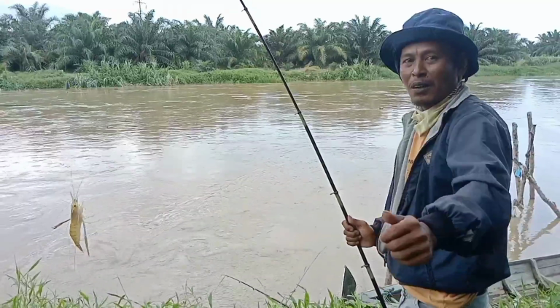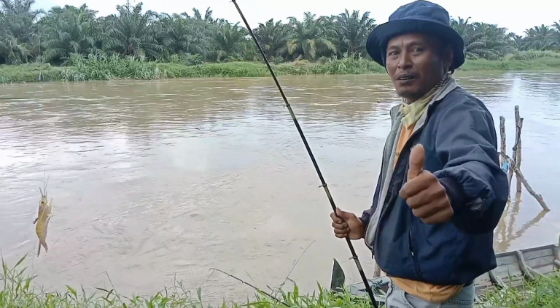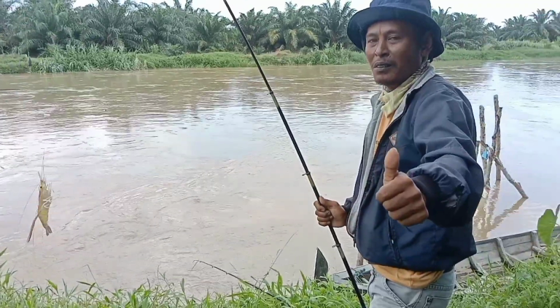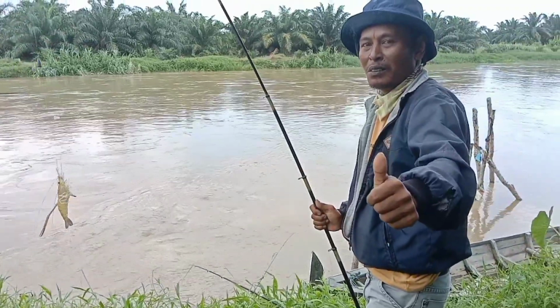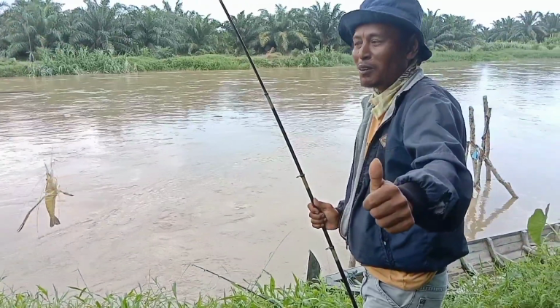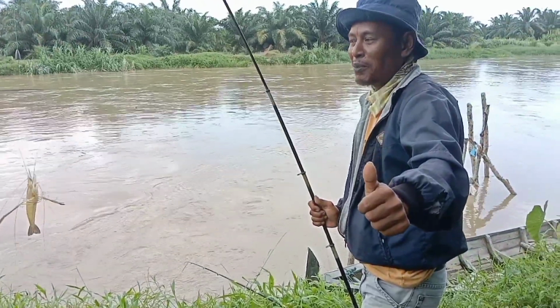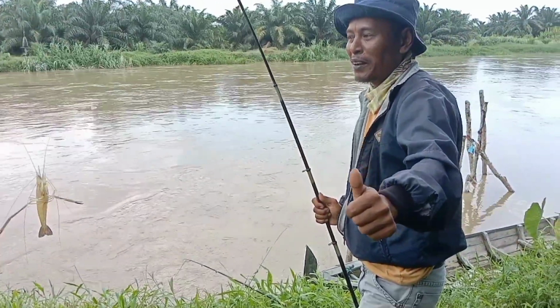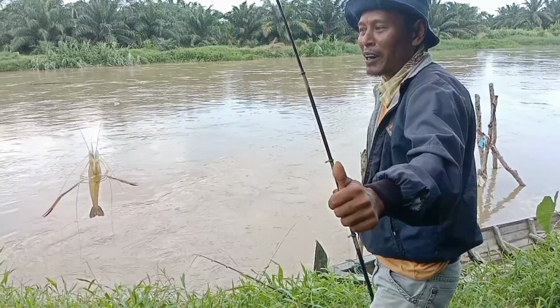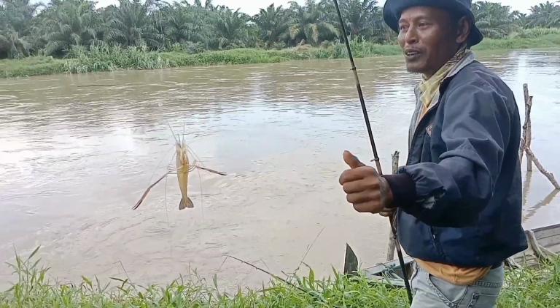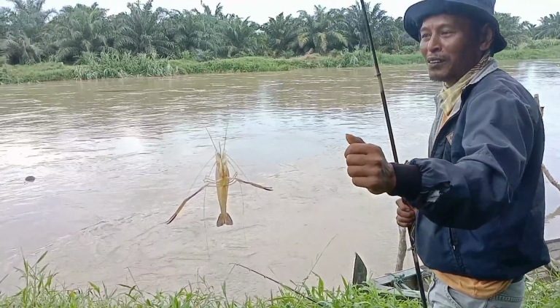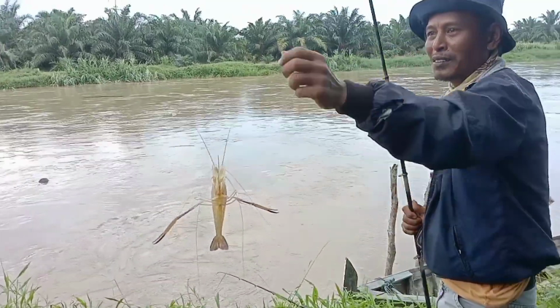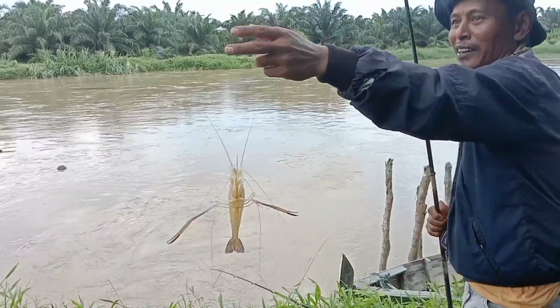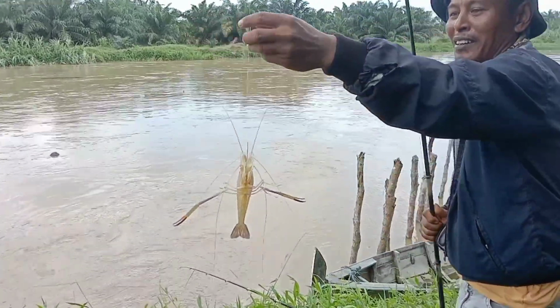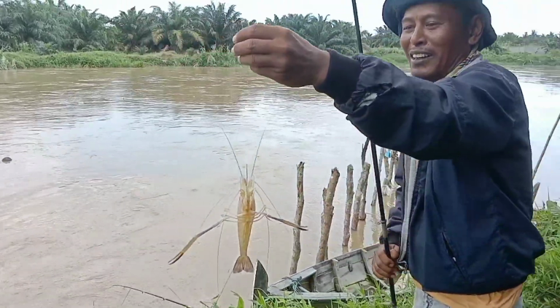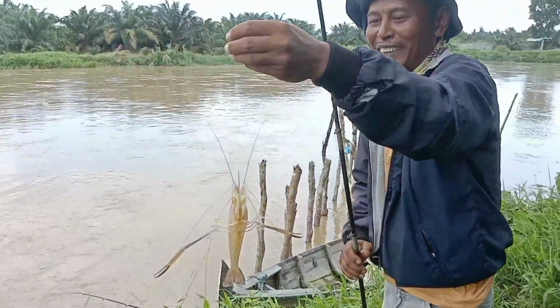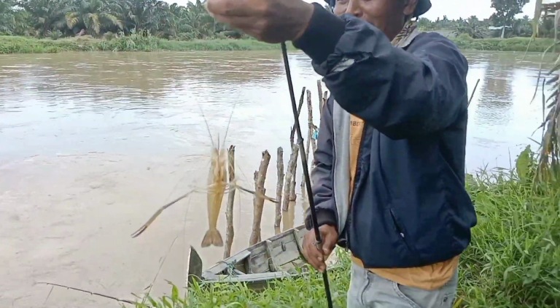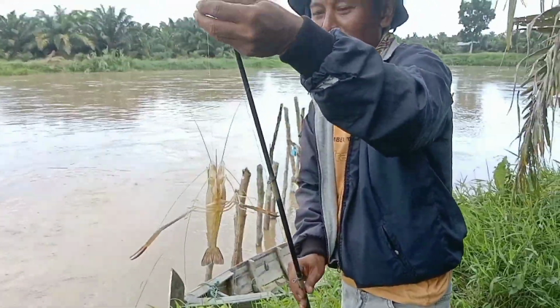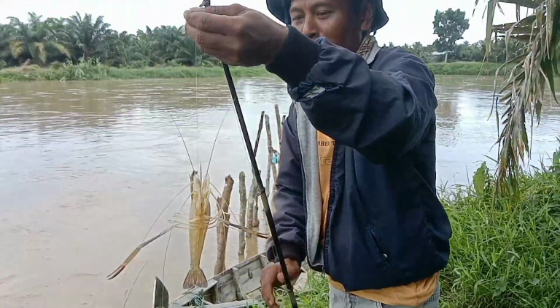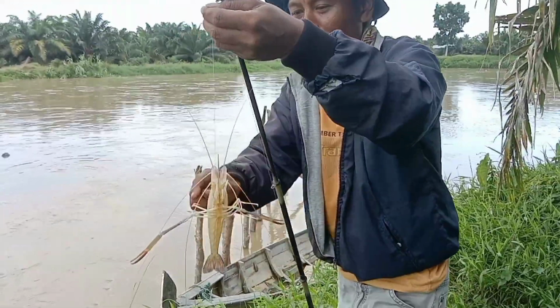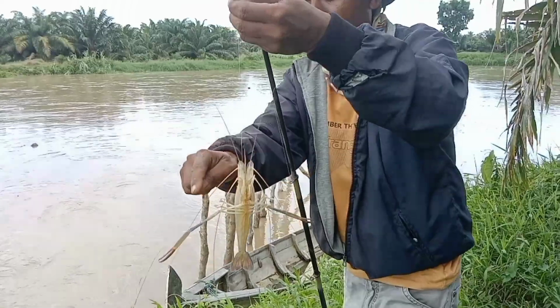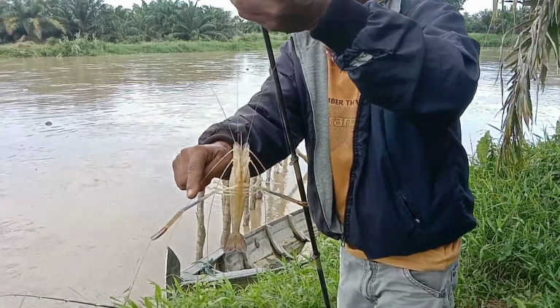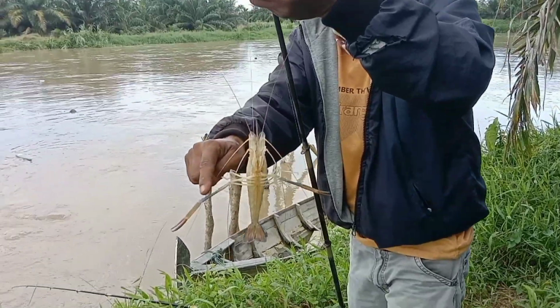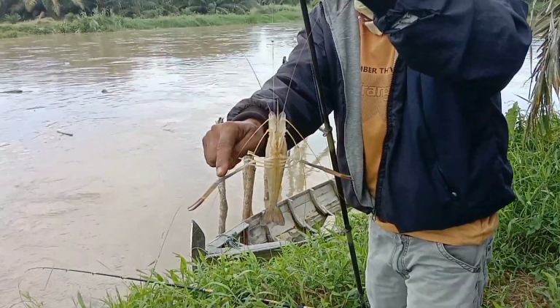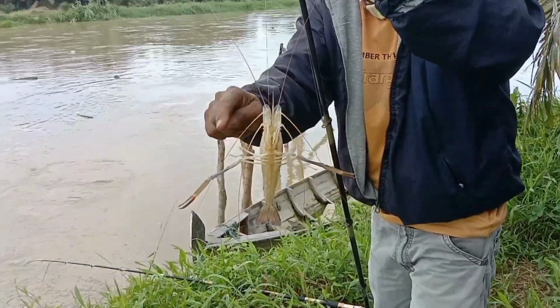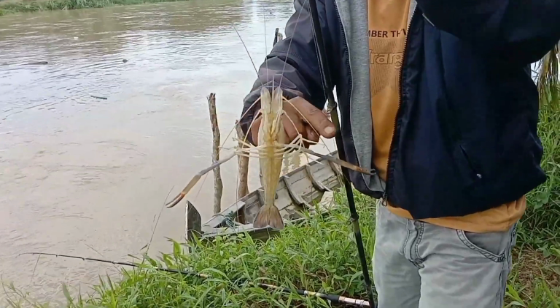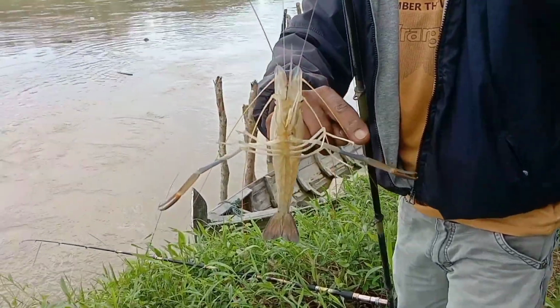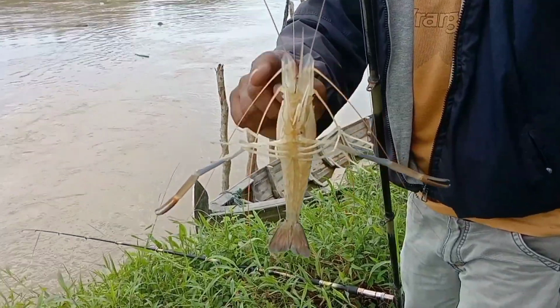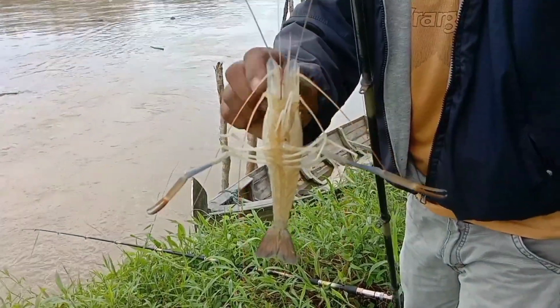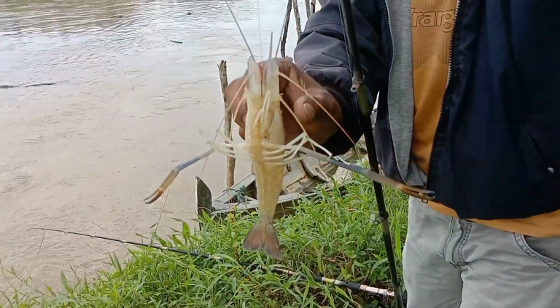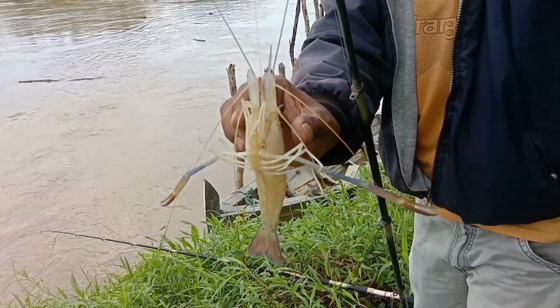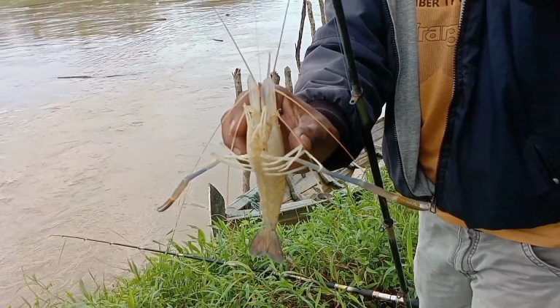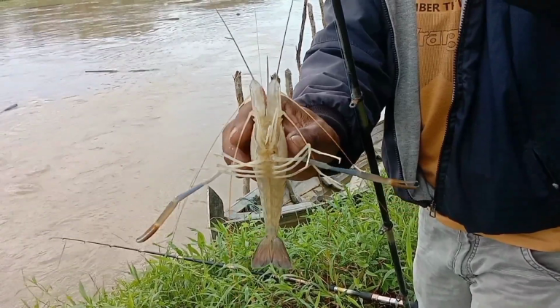Oke teman-teman, spotnya keren! Ukuran udang ini lumayan. Teman-teman bisa lihat capitnya ini sudah agak besar. Teman-teman harus hati-hati dengan capitnya ini.